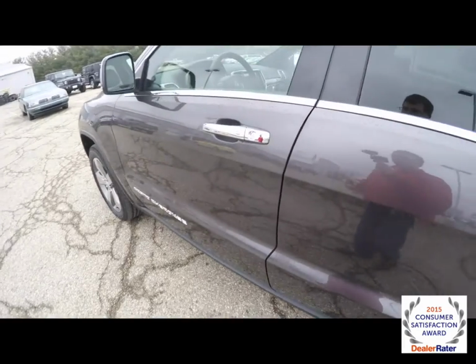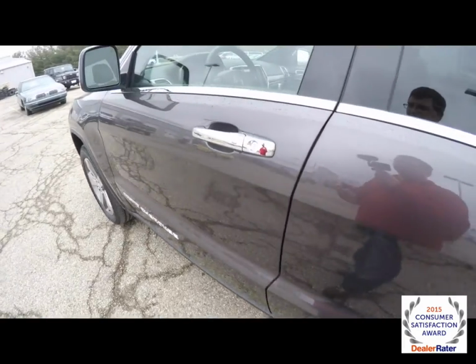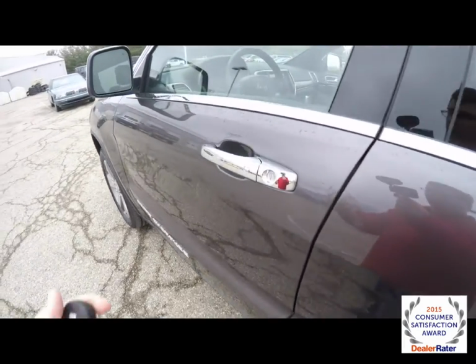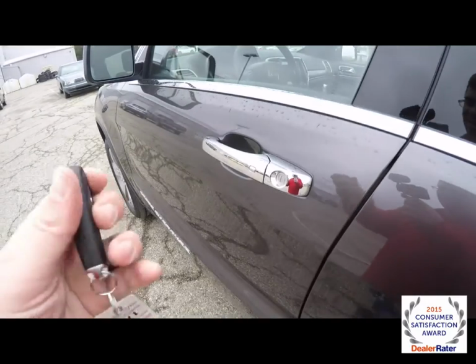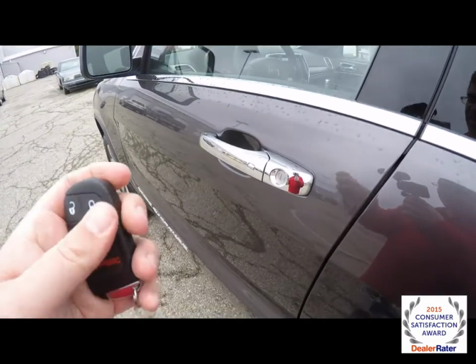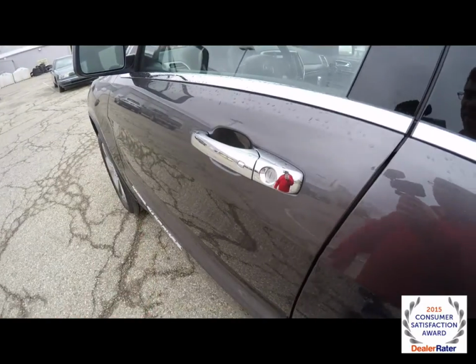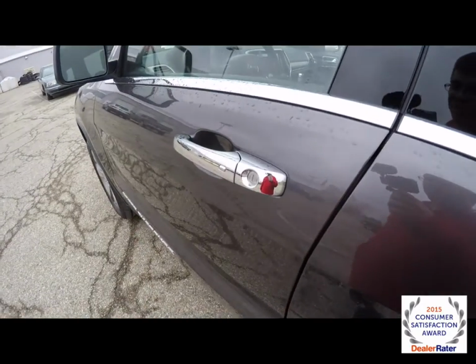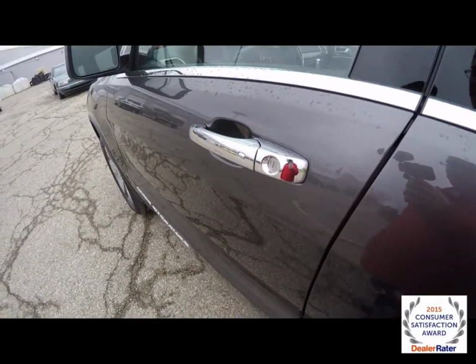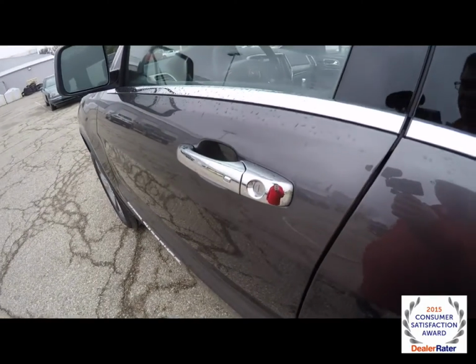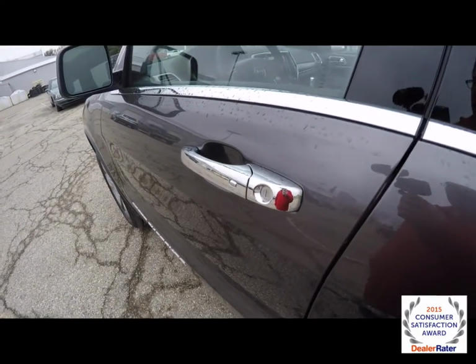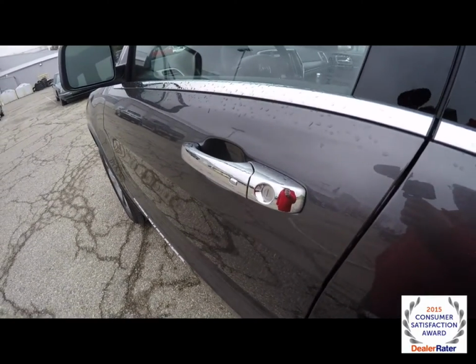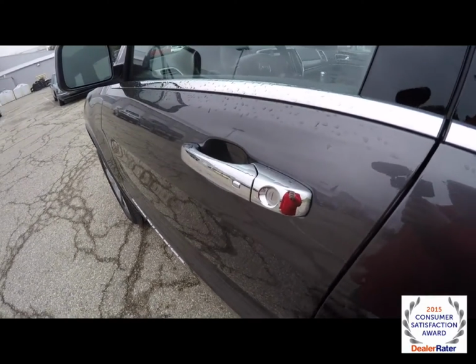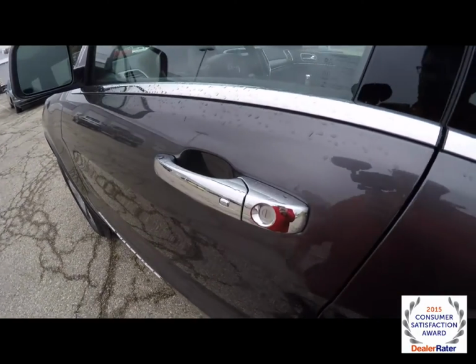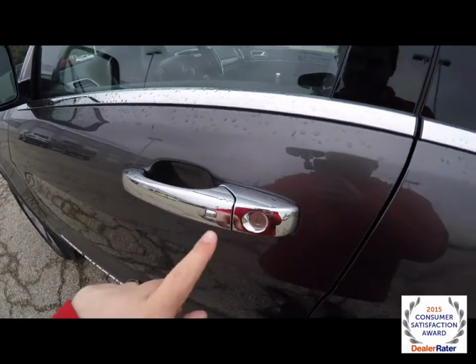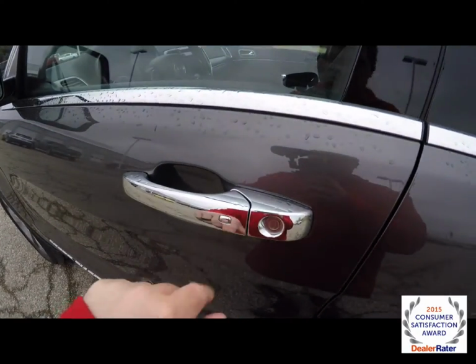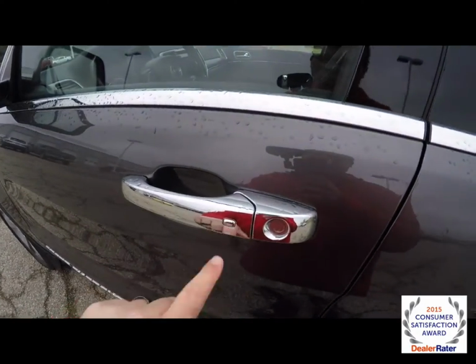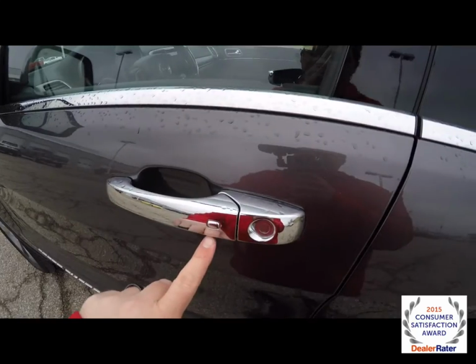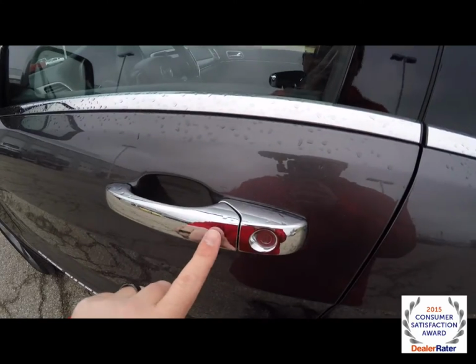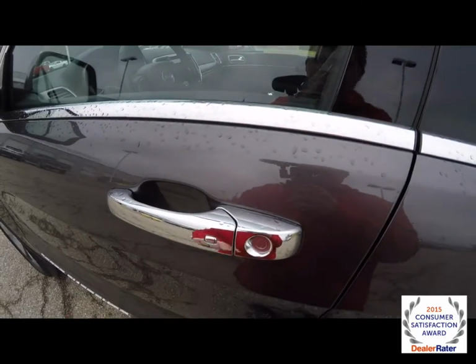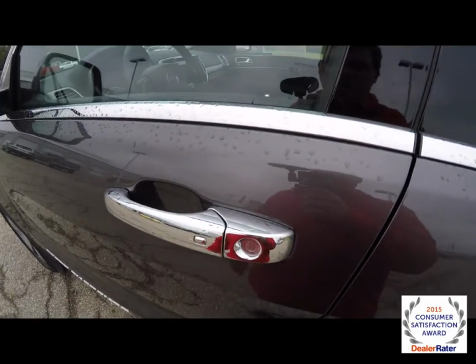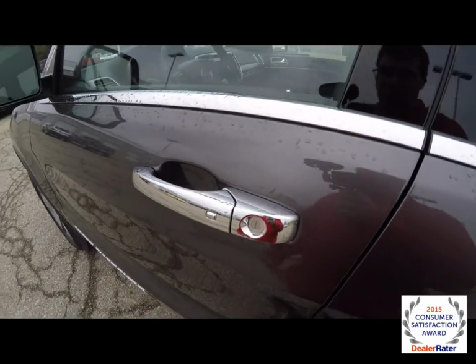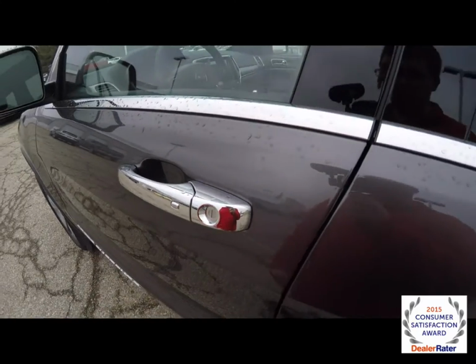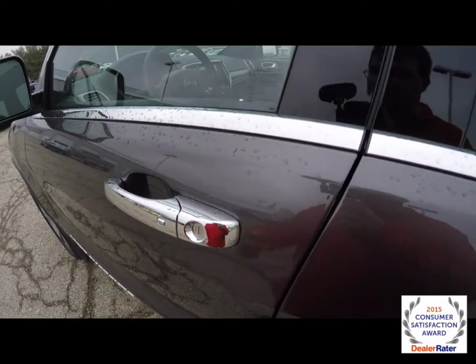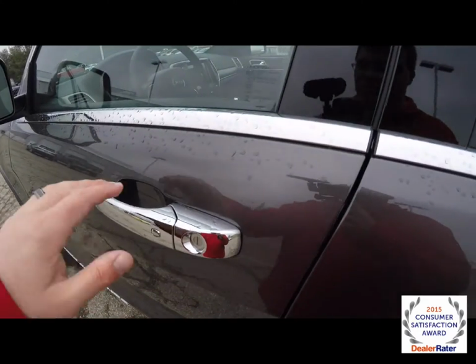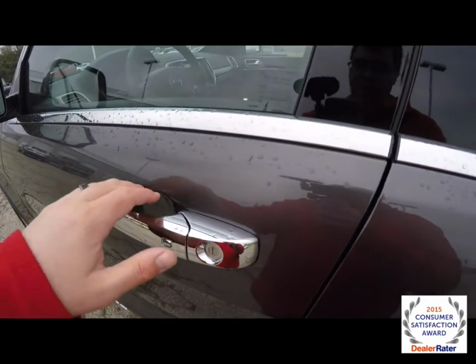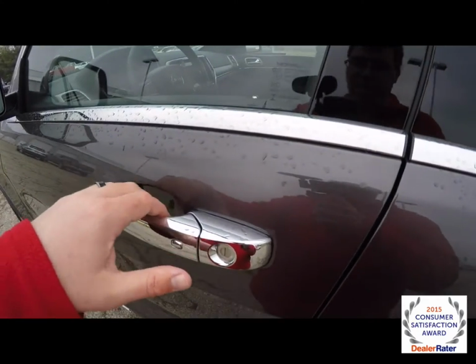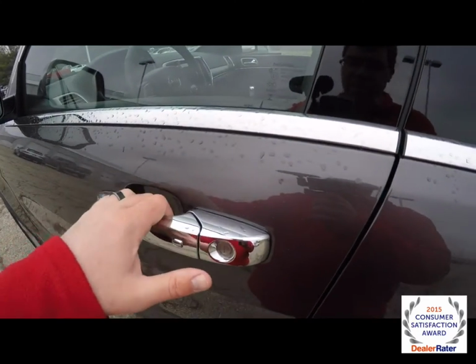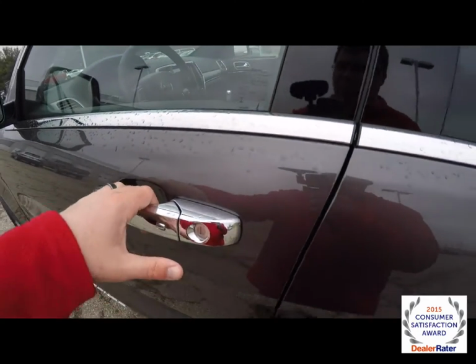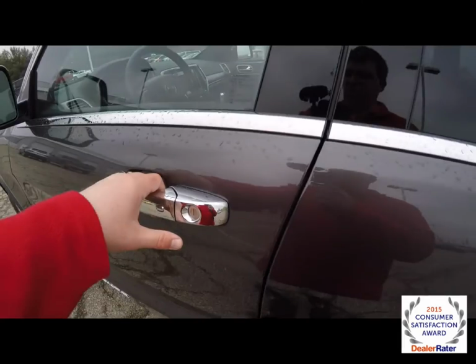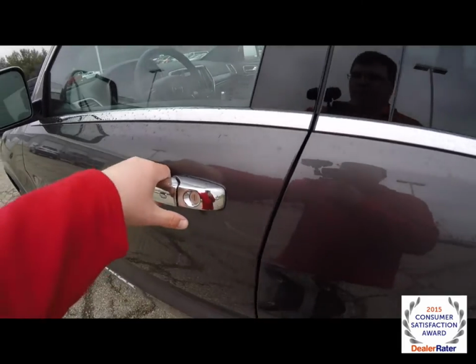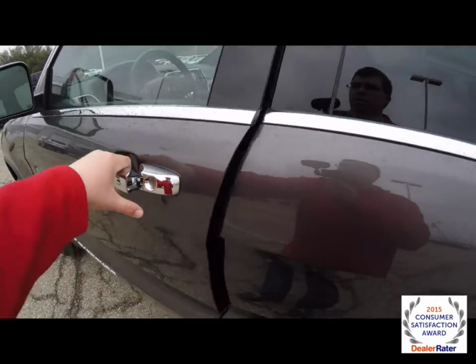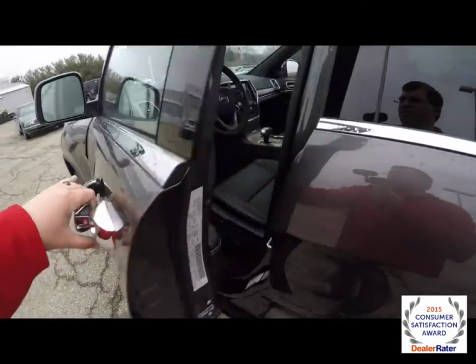To operate keyless entry and go is easy — just leave the key fob in your purse or pocket. To lock the vehicle, locate the button on the door handle and just press it; the vehicle will lock. To unlock it, just grab the handle like you would to open it — touch sensors on the back will unlock the vehicle.